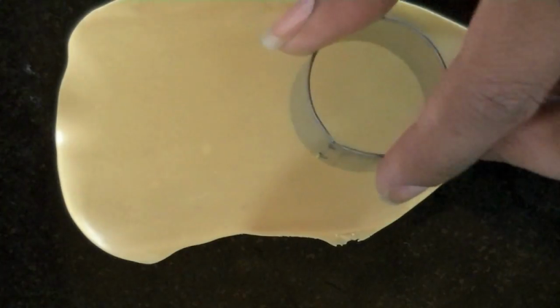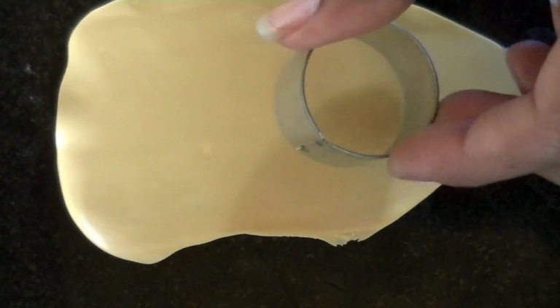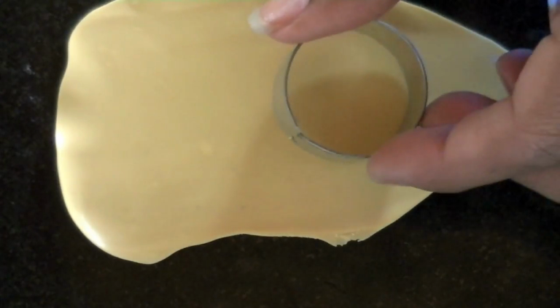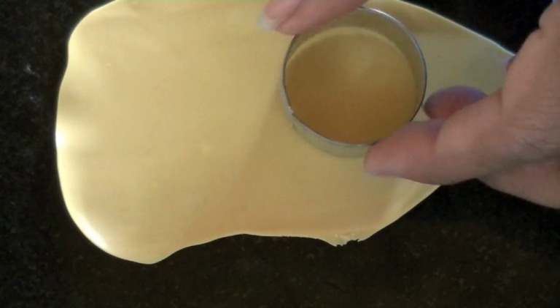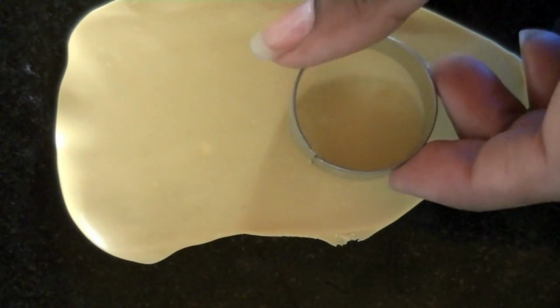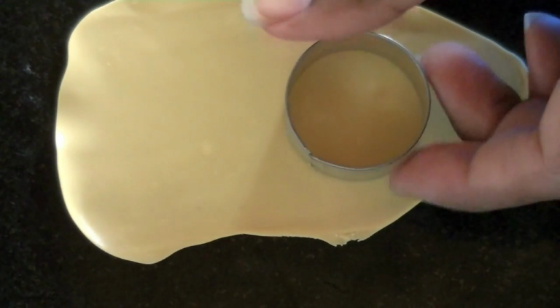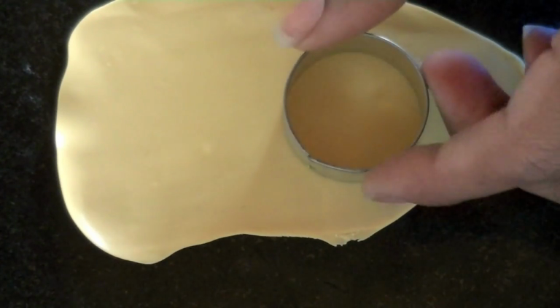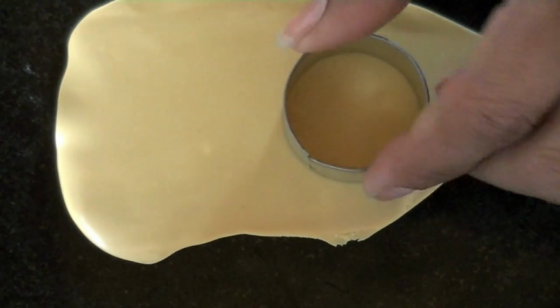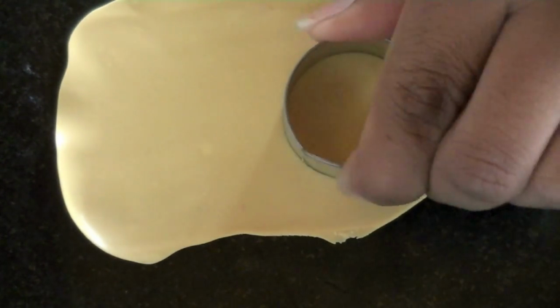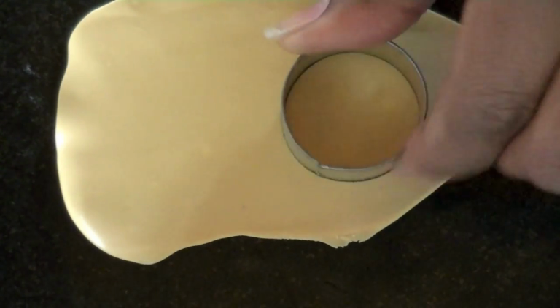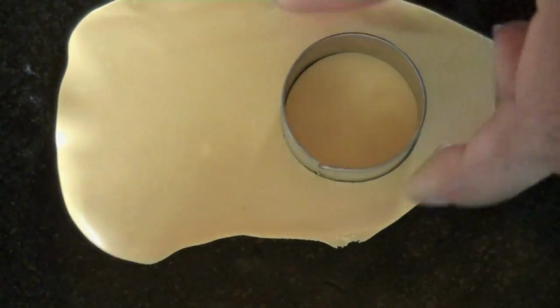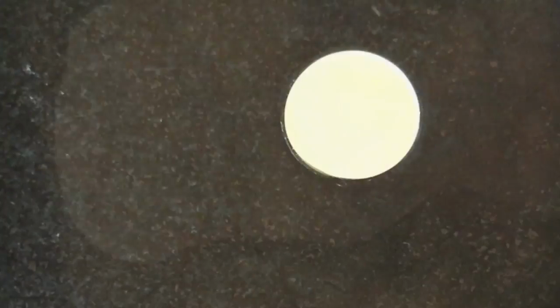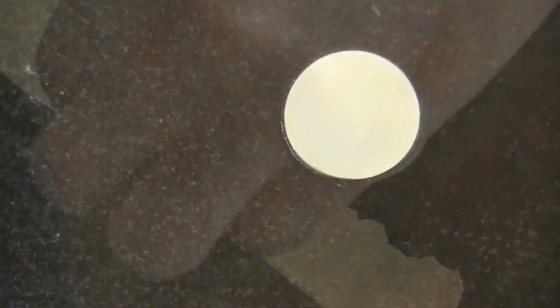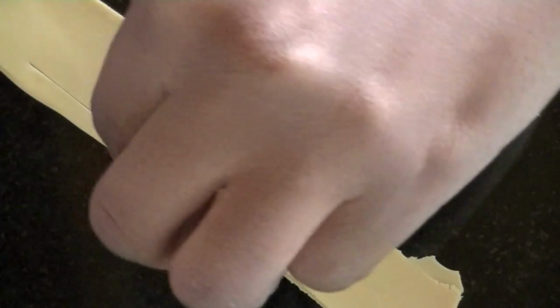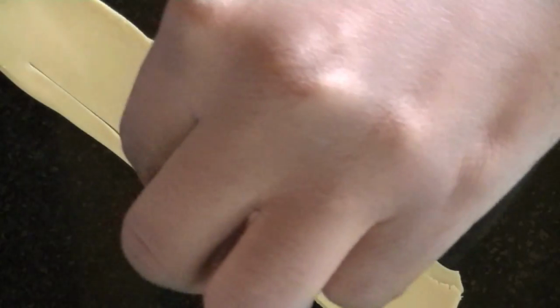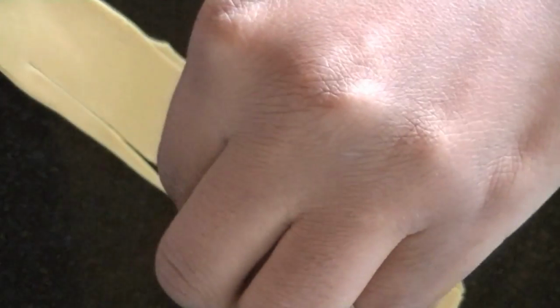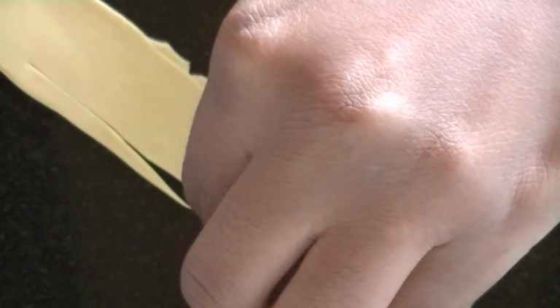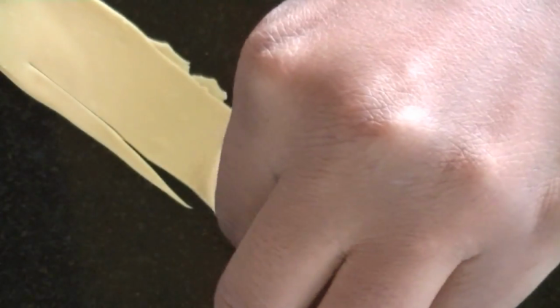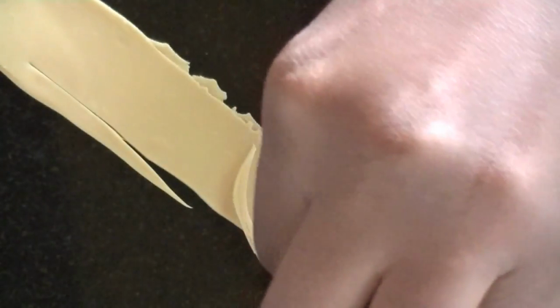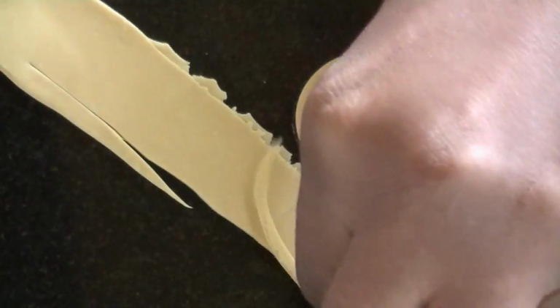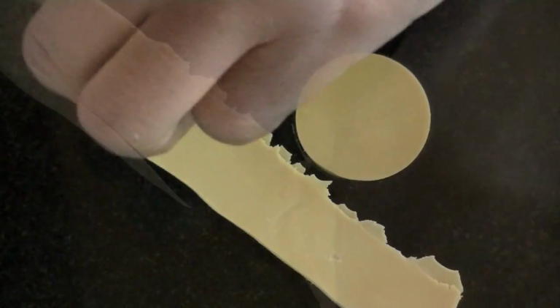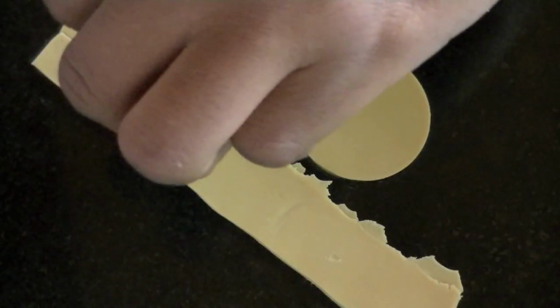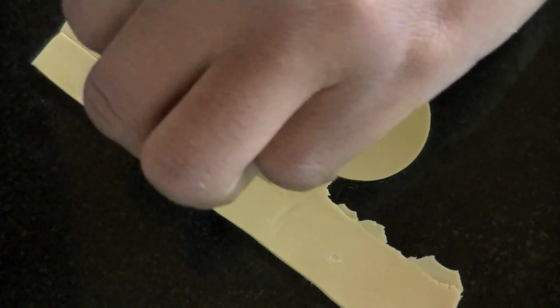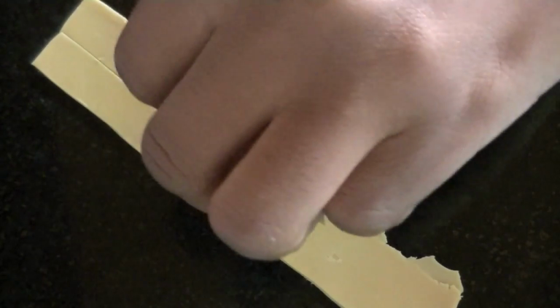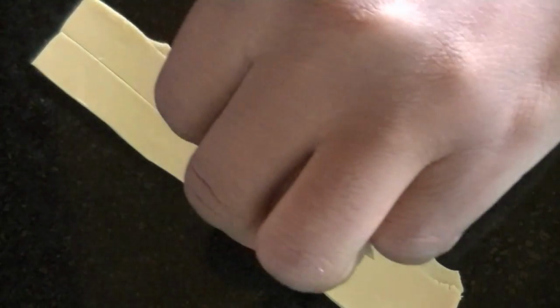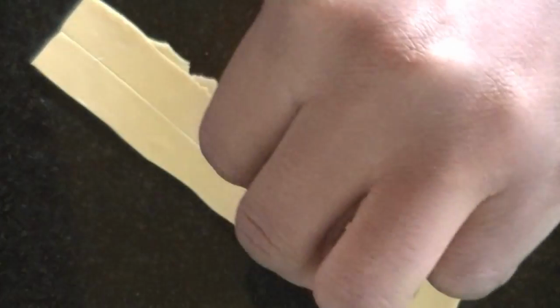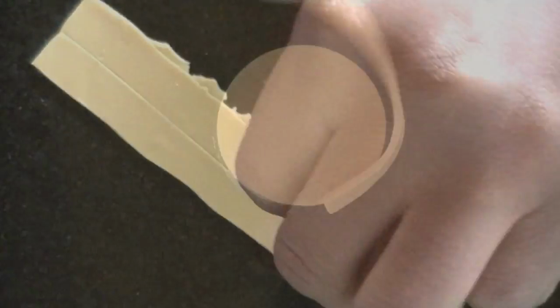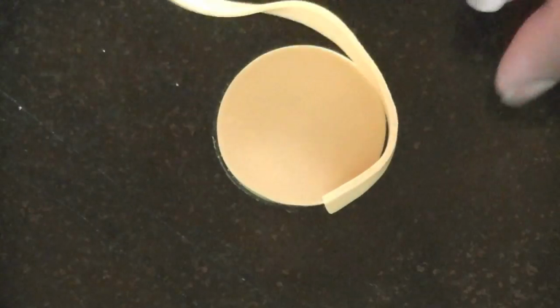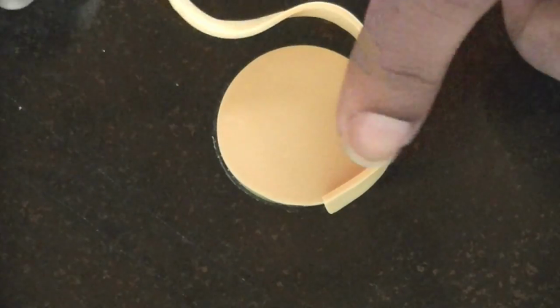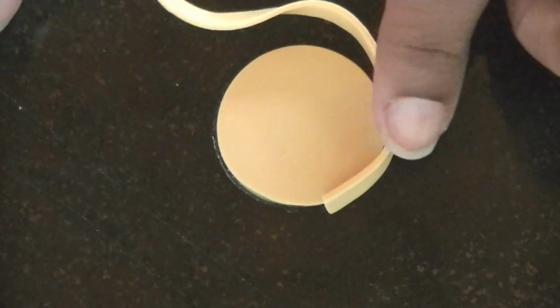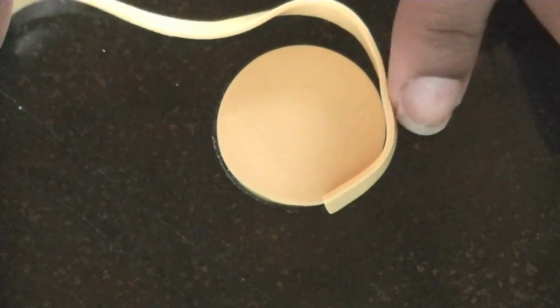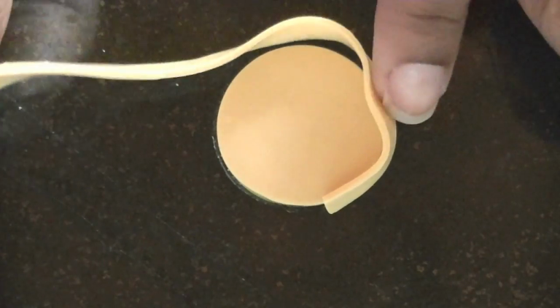I mixed tan and translucent clay and then used a small cookie cutter to cut it out. Then I cut a small strip of the same color to wrap around it.